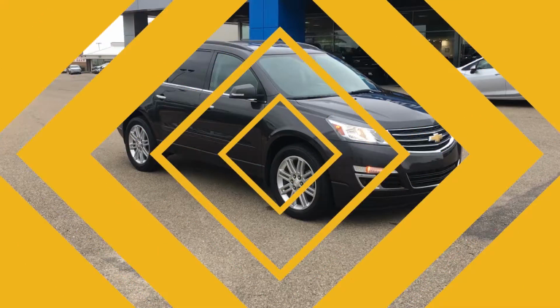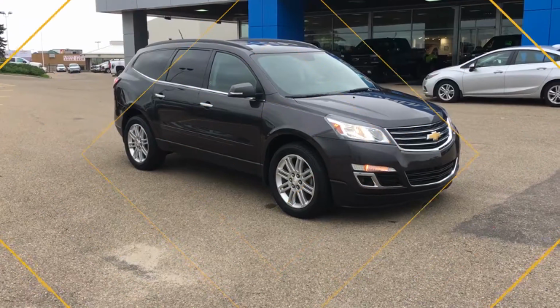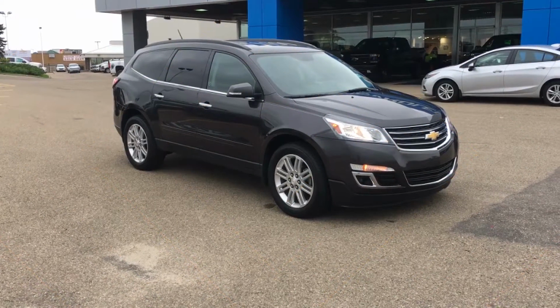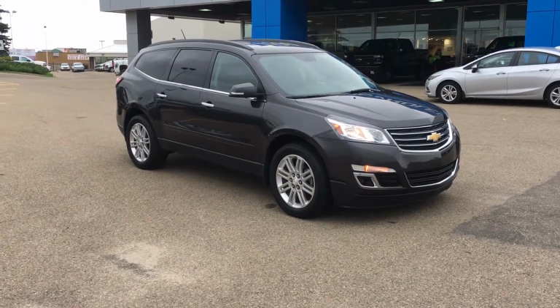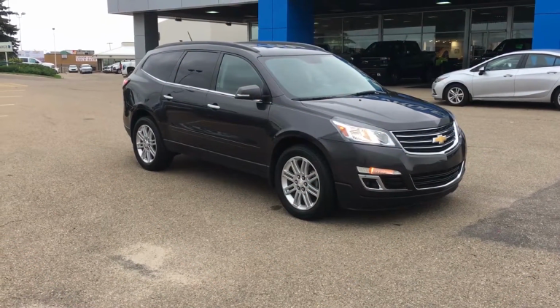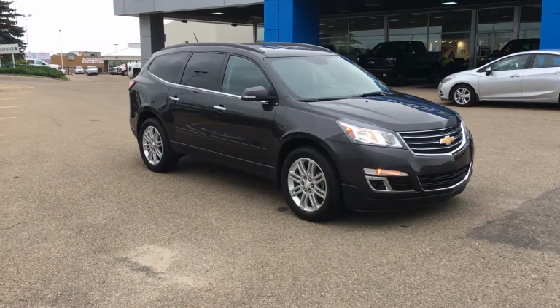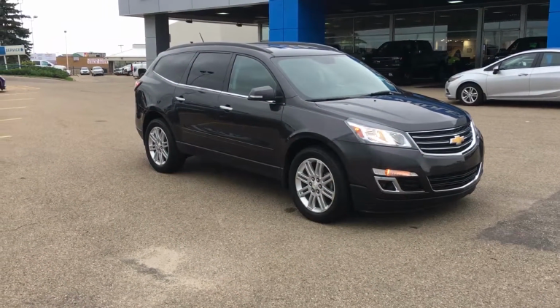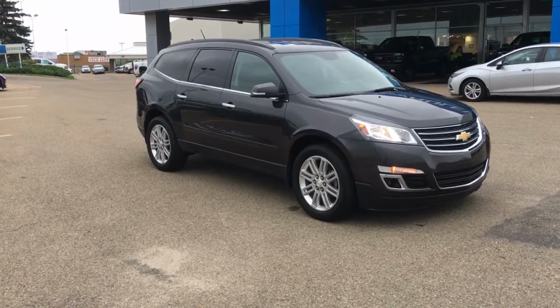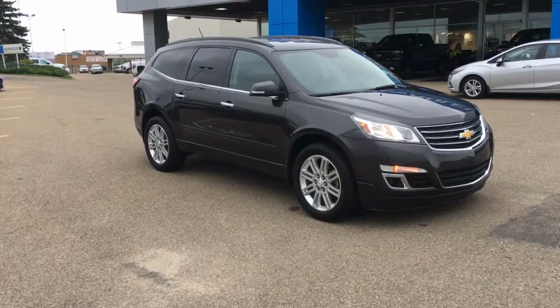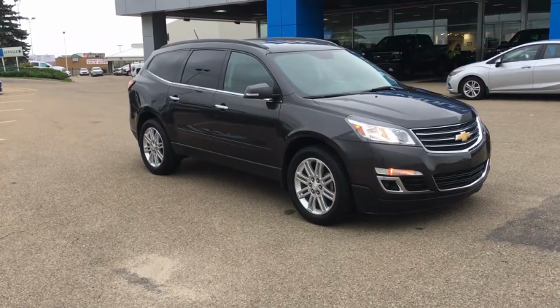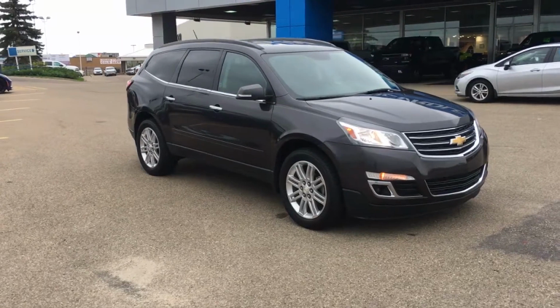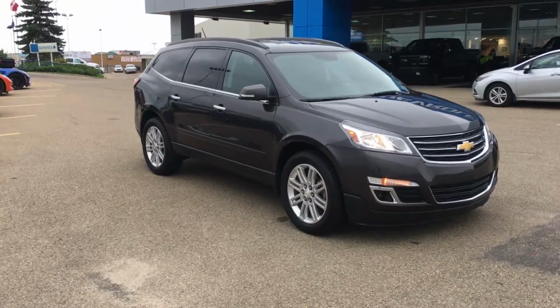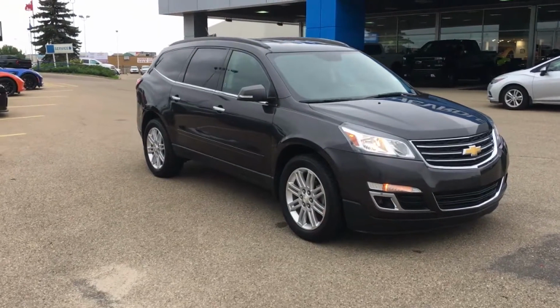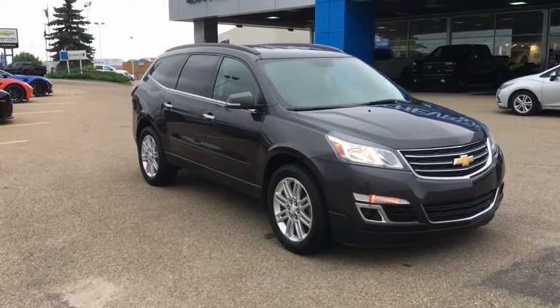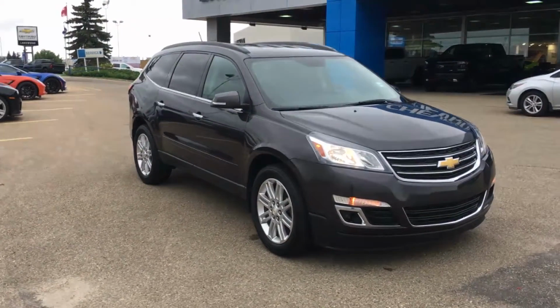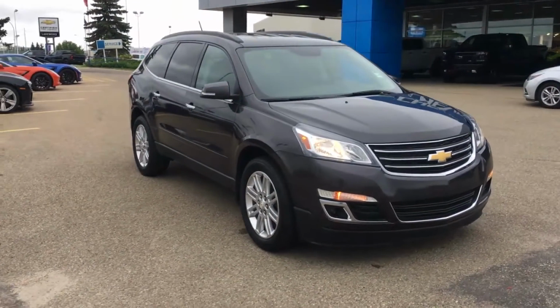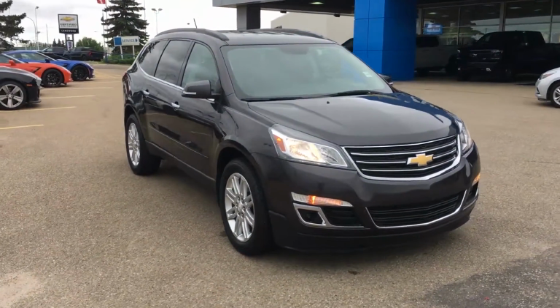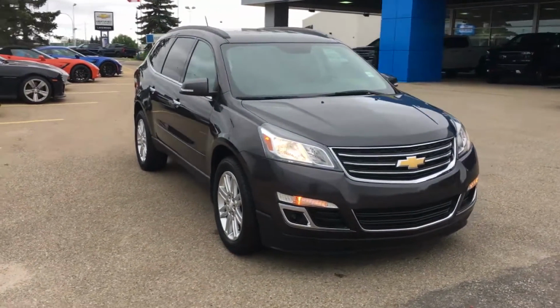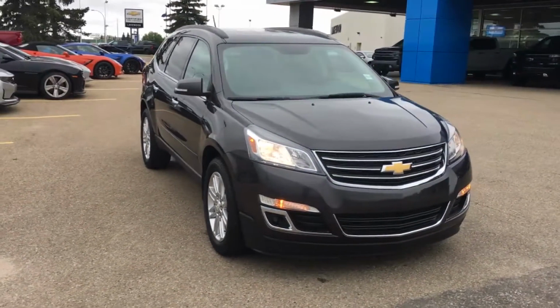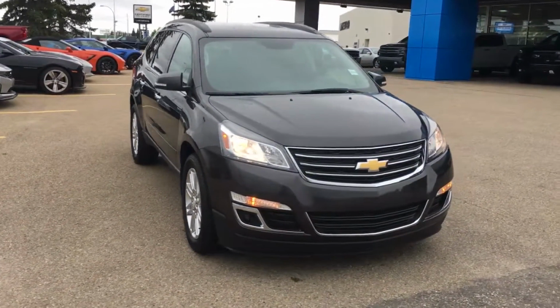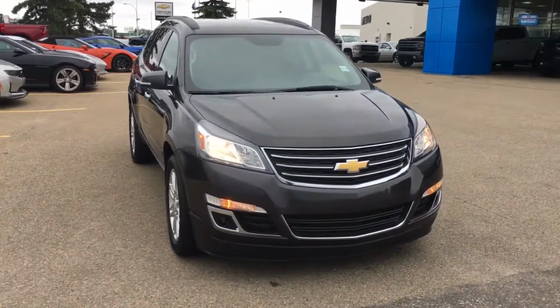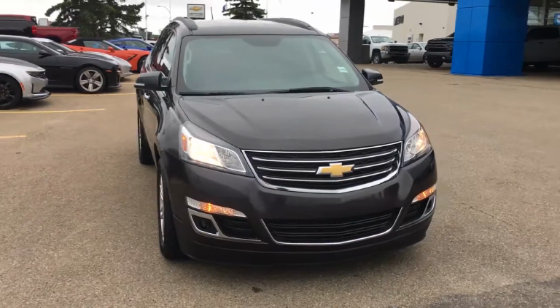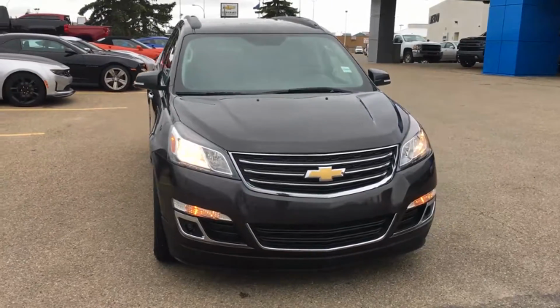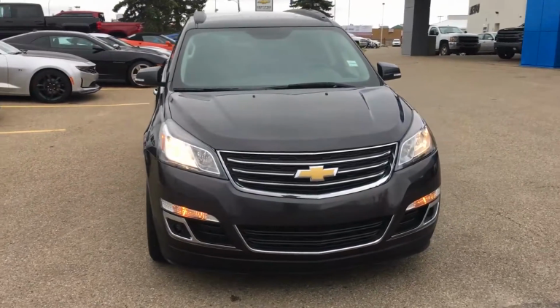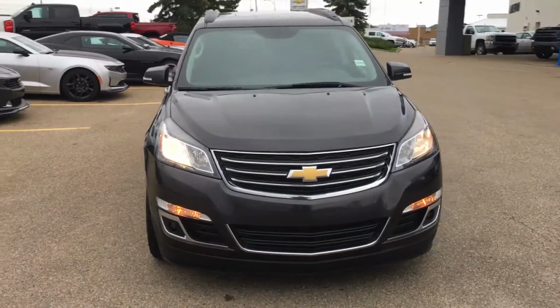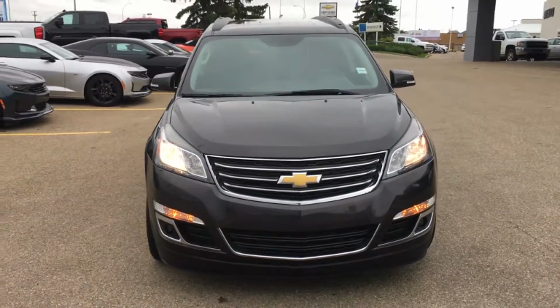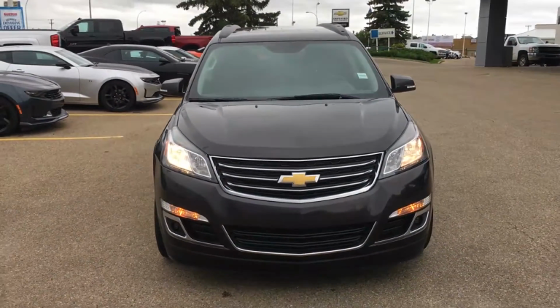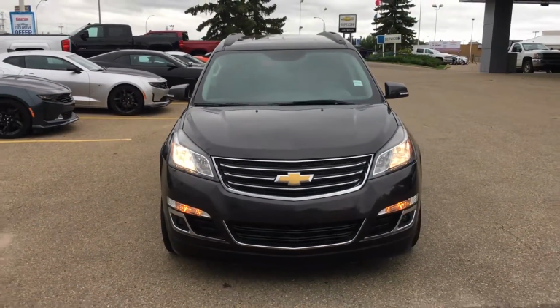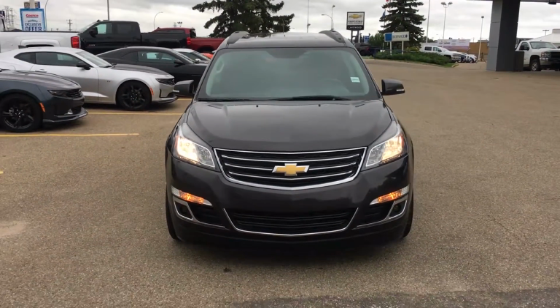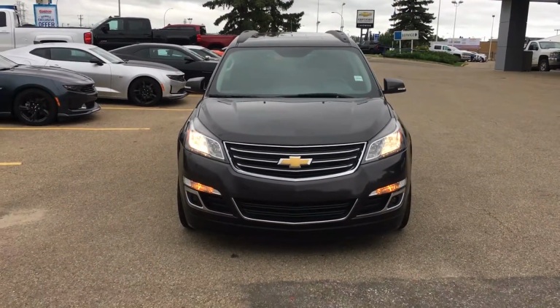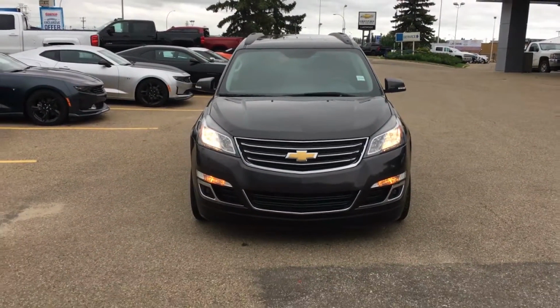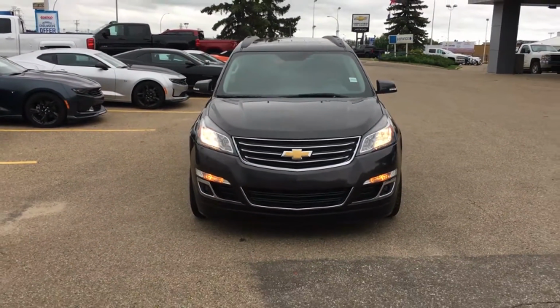Hello and welcome to Lakewood Chevrolet. My name is Brett and this is a 2015 Chevrolet Traverse. Not one LT, but you get two LTs with this package — that is right, double the luxury.